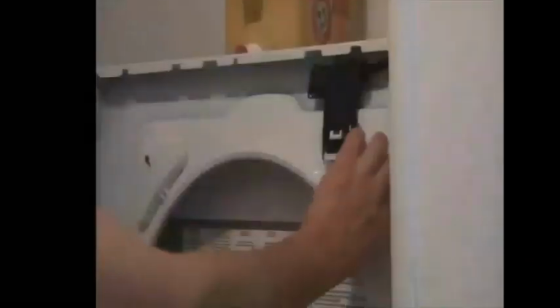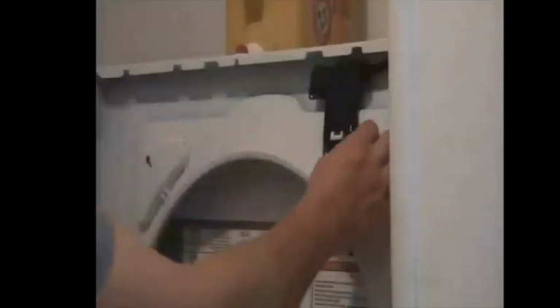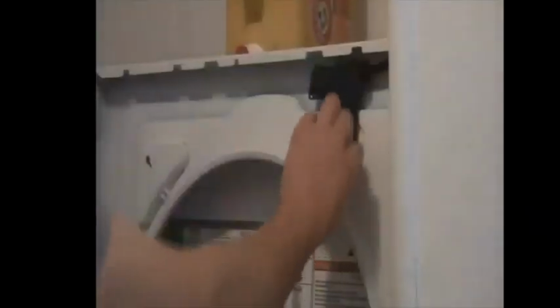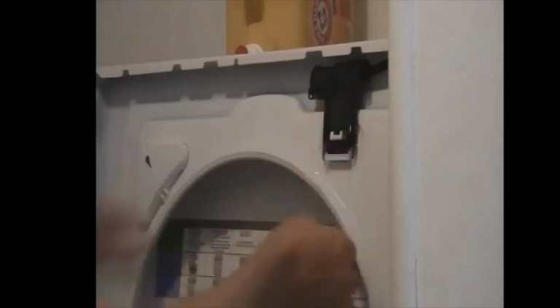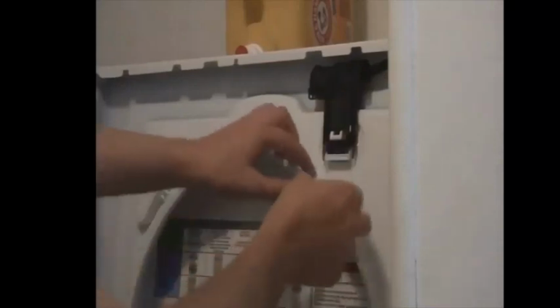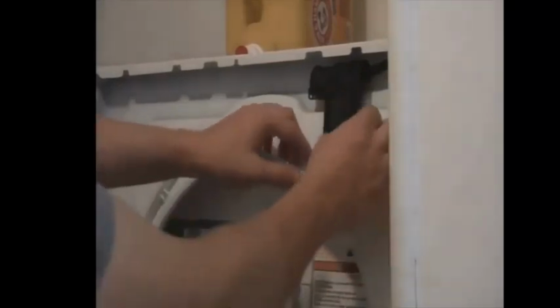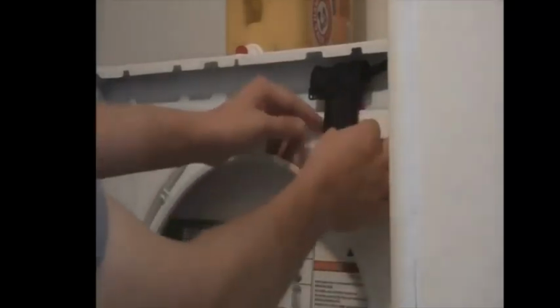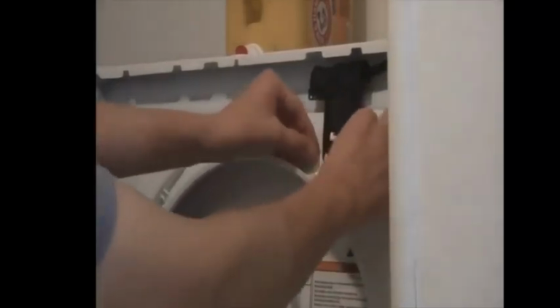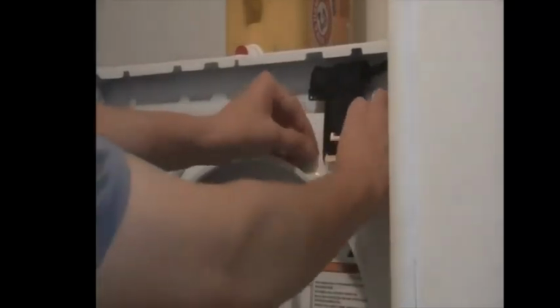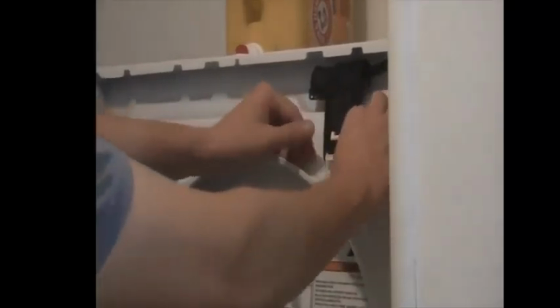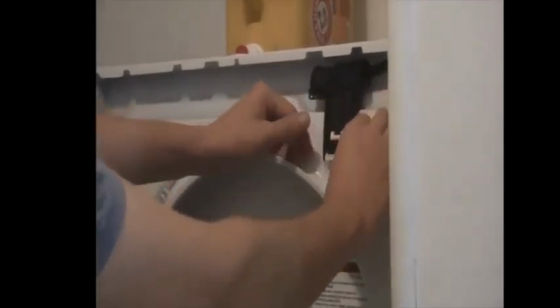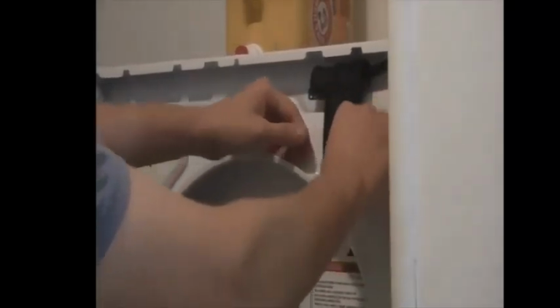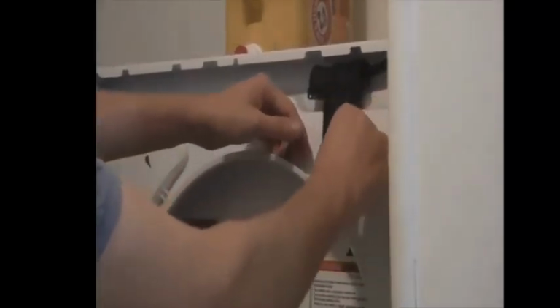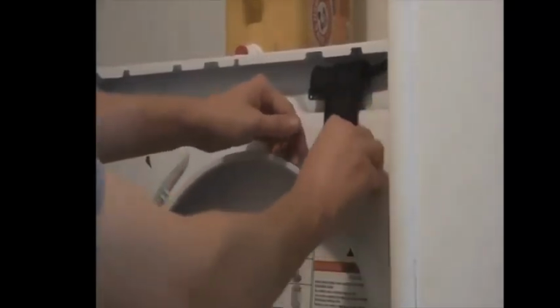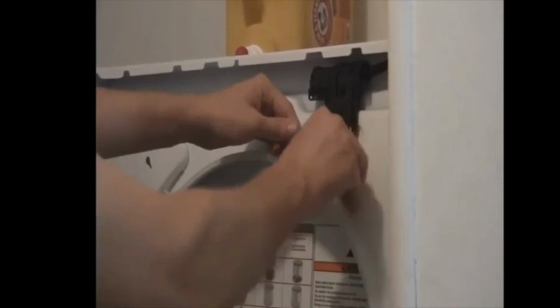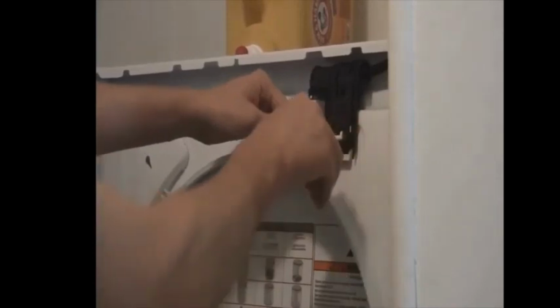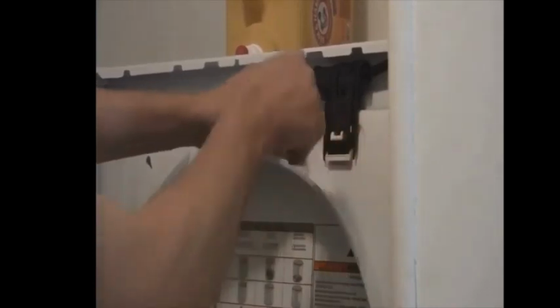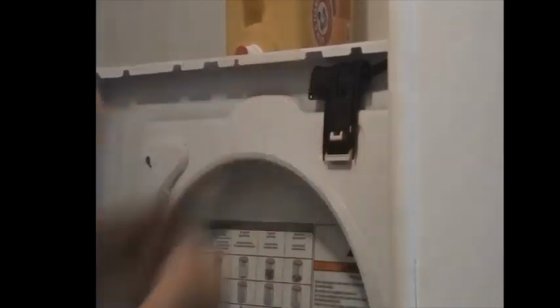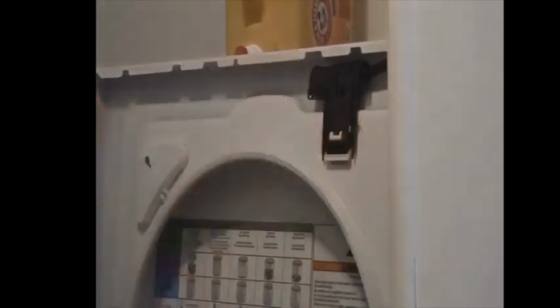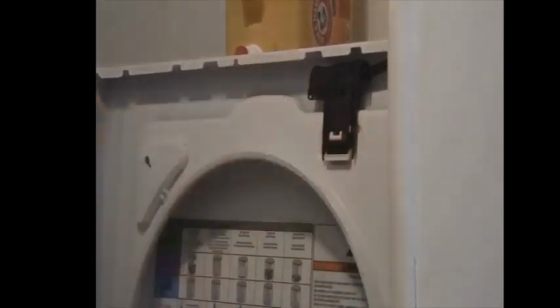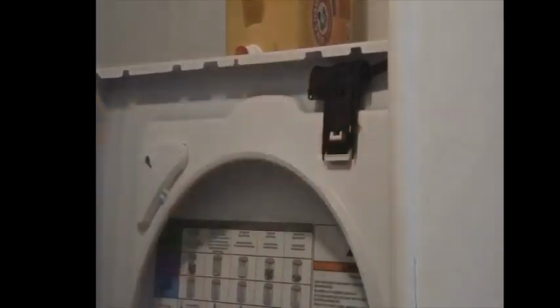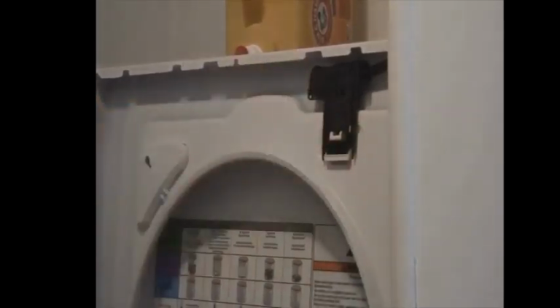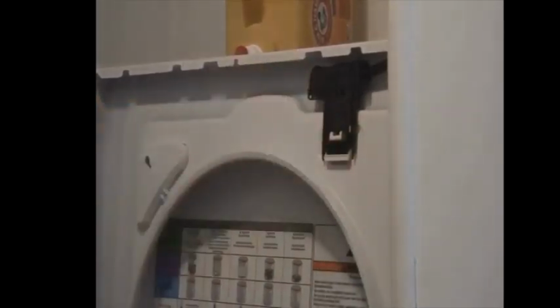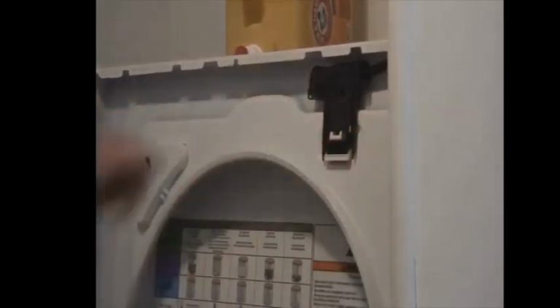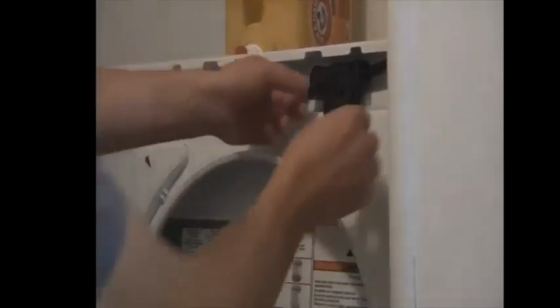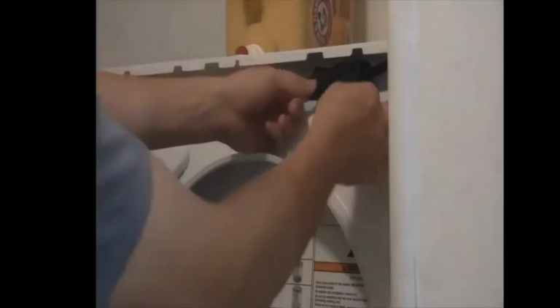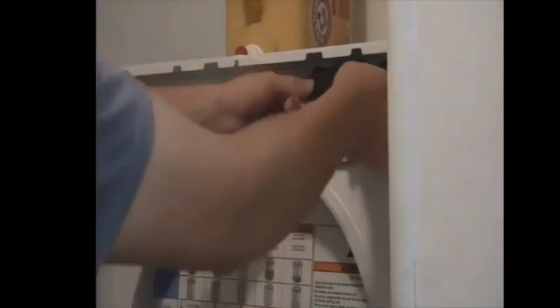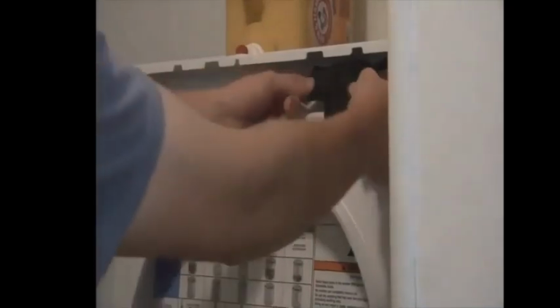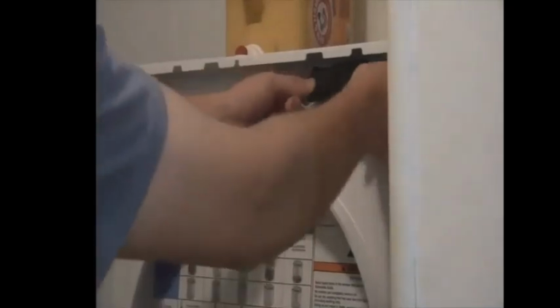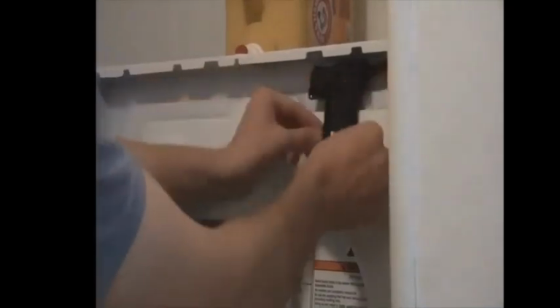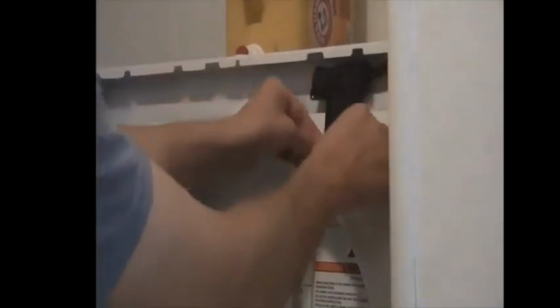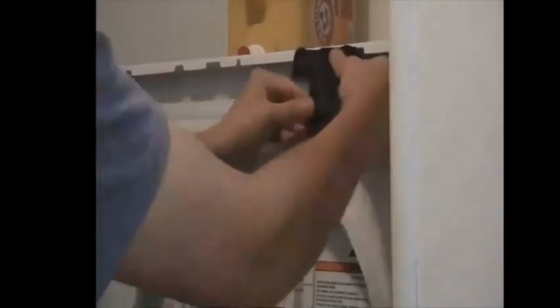We actually broke the plastic tabs off of this, but you can just tape it back on — it's not a big deal. This is the part you want to get at, and they tell you to replace it for $60 when there's just one little thing you've got to take out, and it's open.